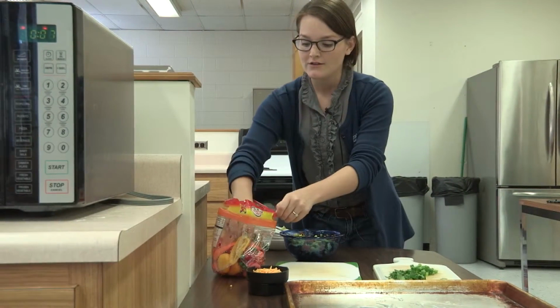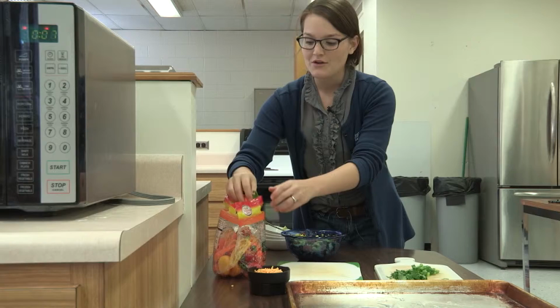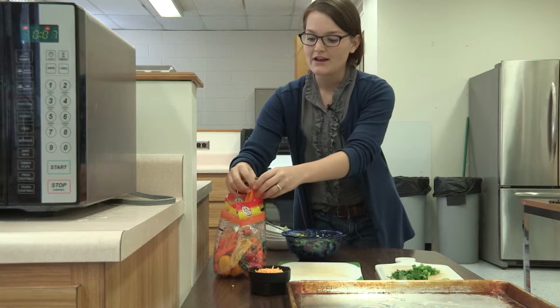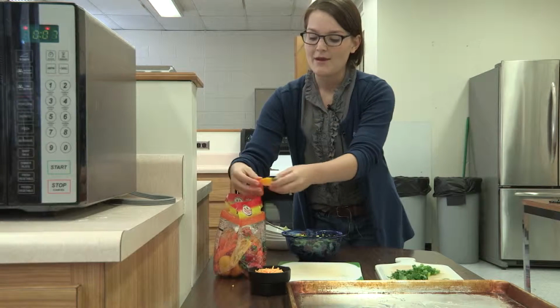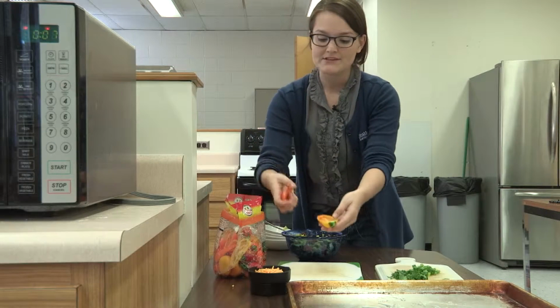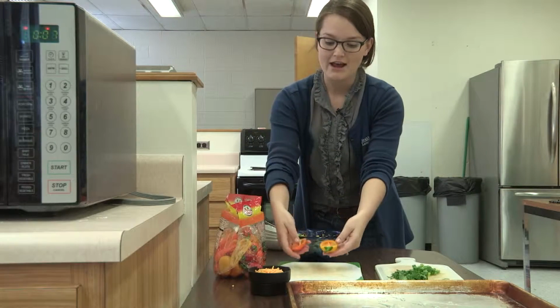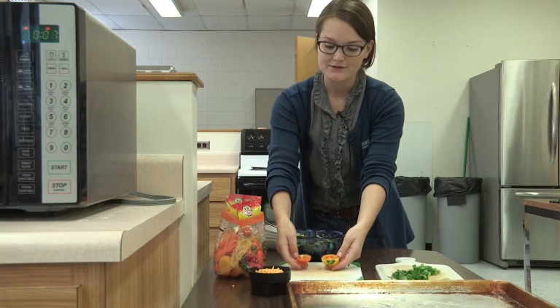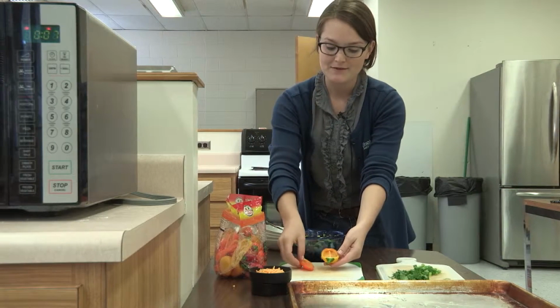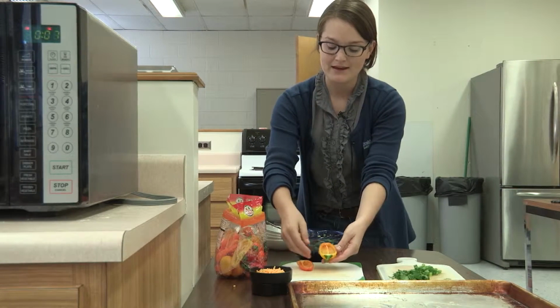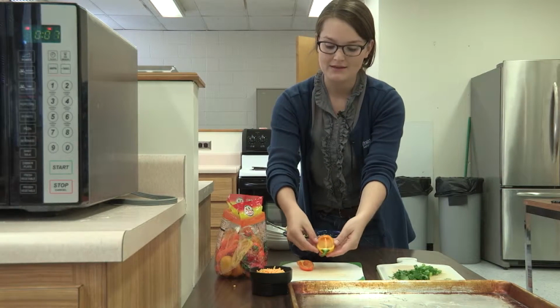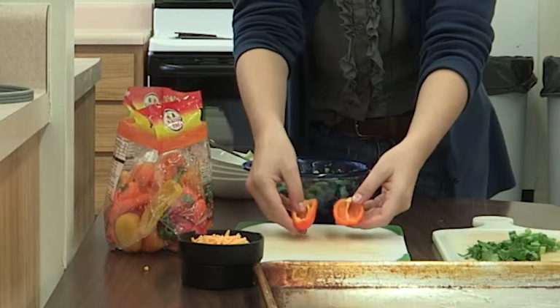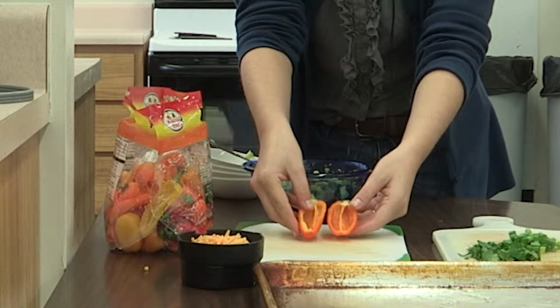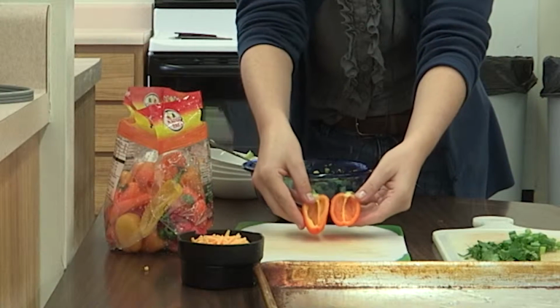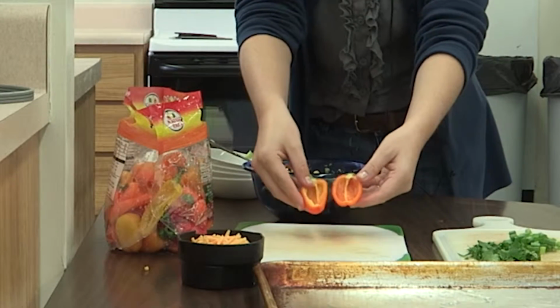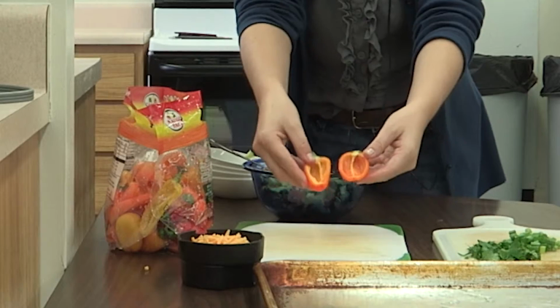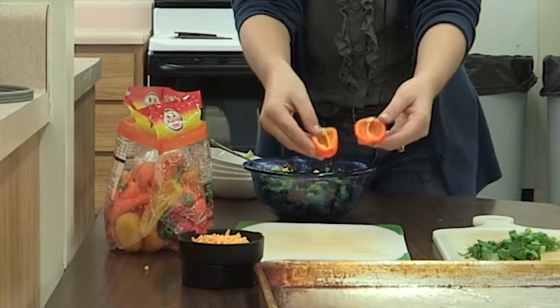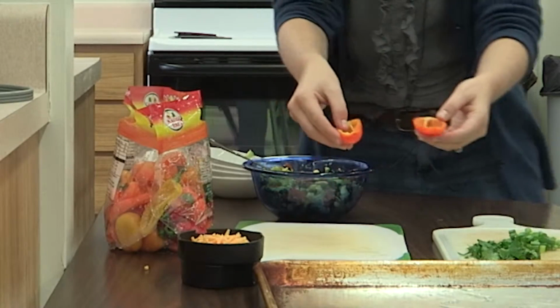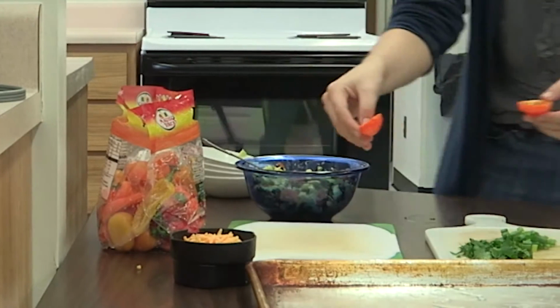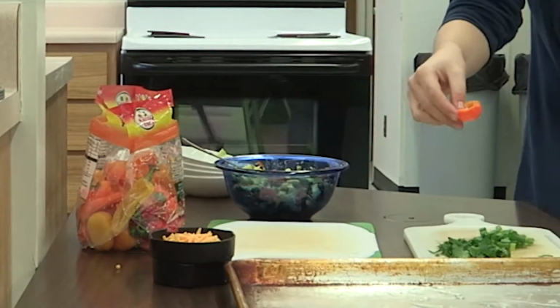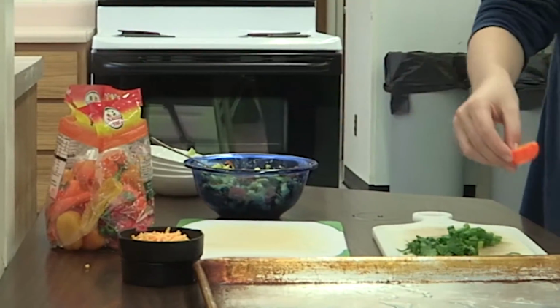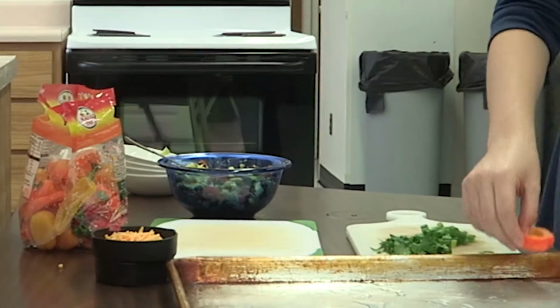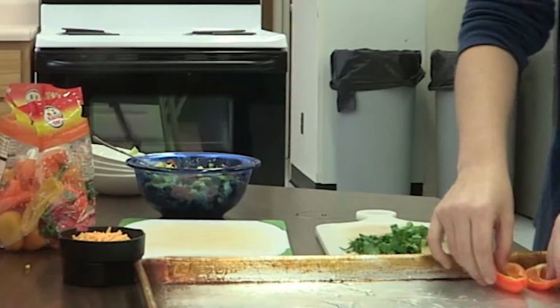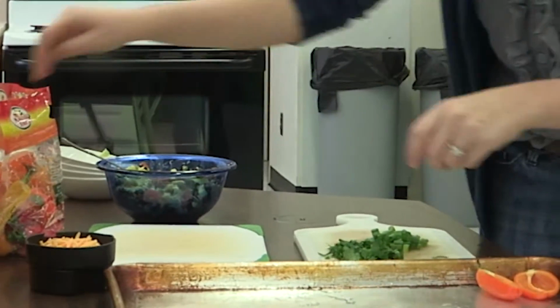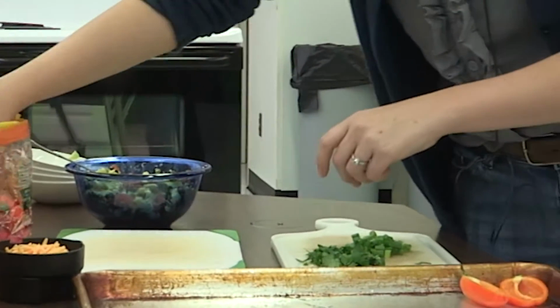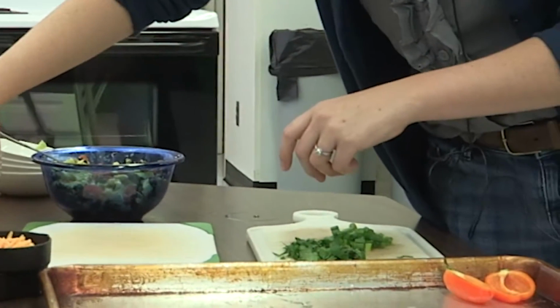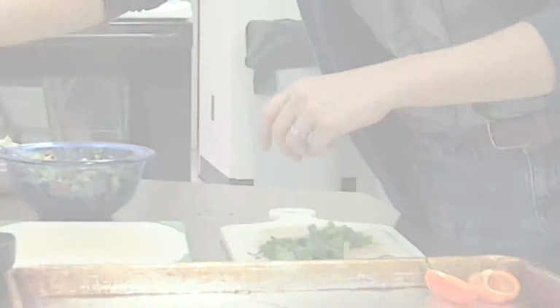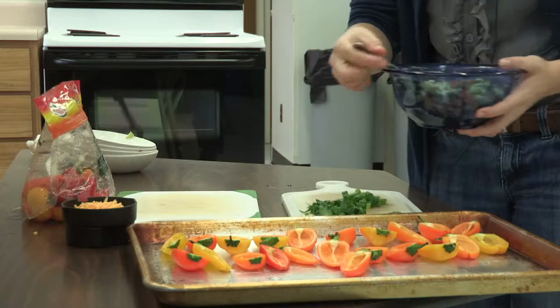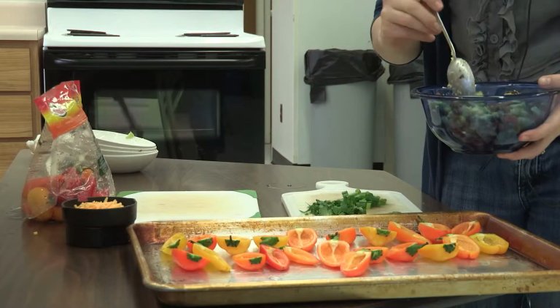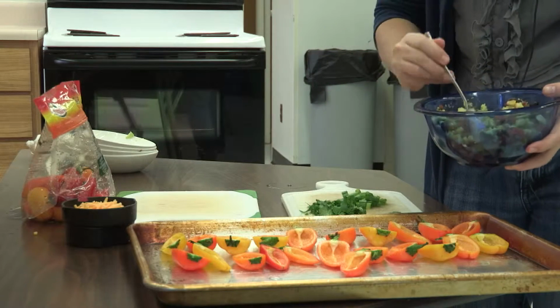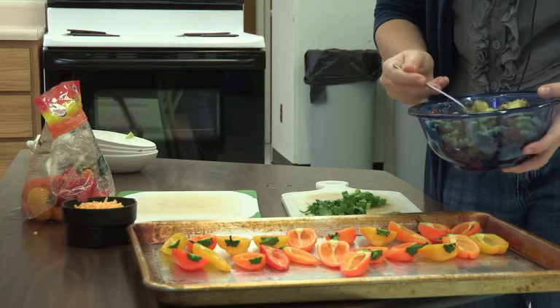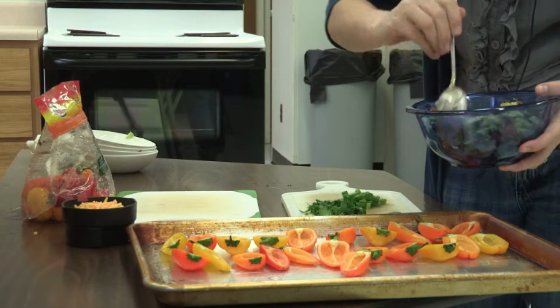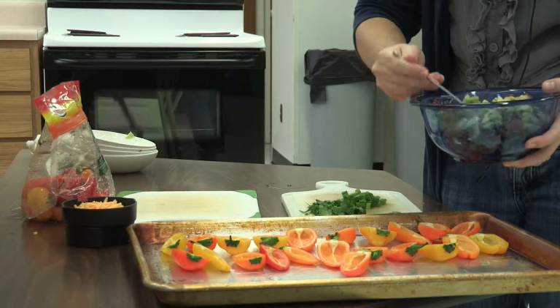Next, we're going to start to assemble the nachos. You're going to want to cut the peppers in half so that they make a little mini bowl. You can remove the stems if you like, or leave them there for appearance. Then fill the peppers with our mixture.